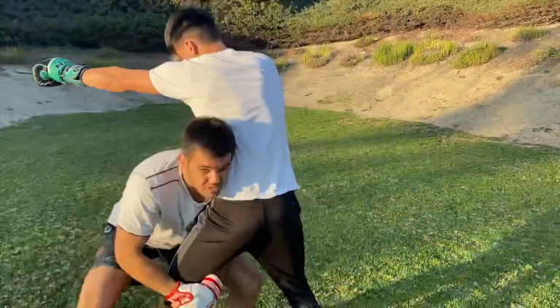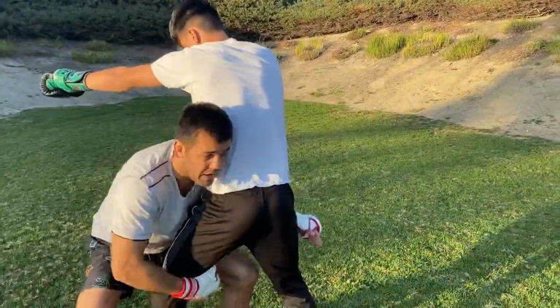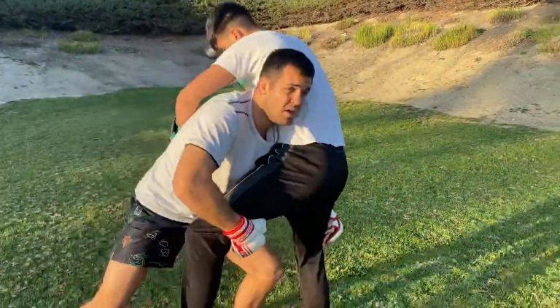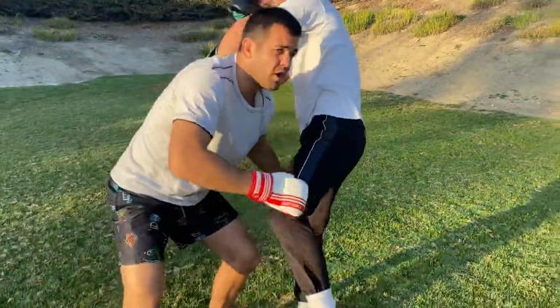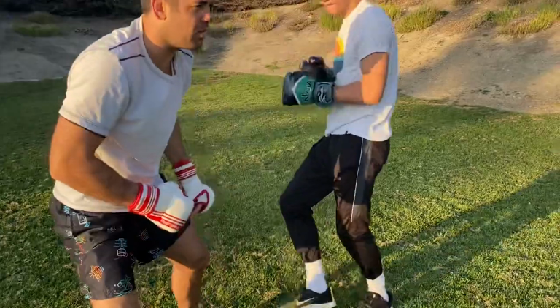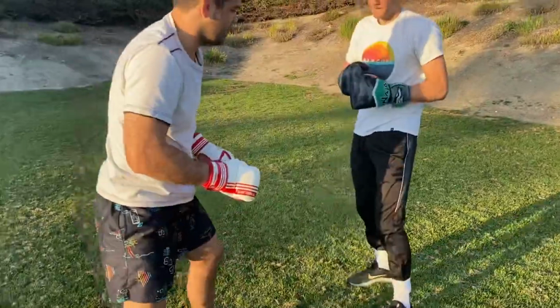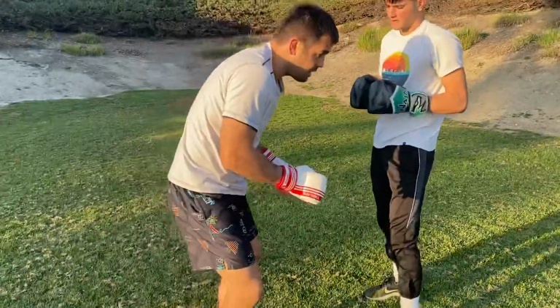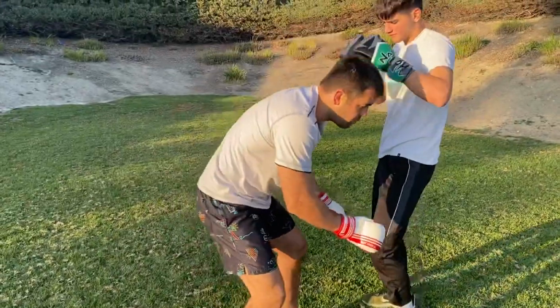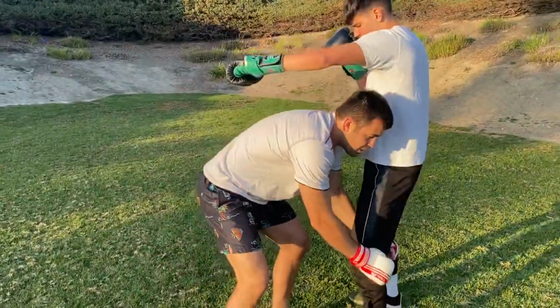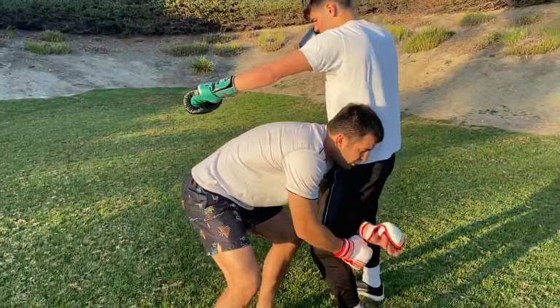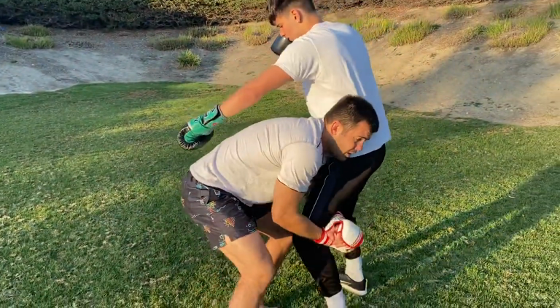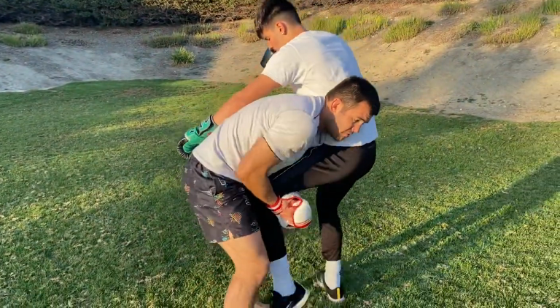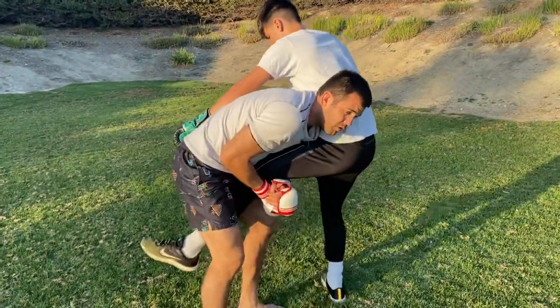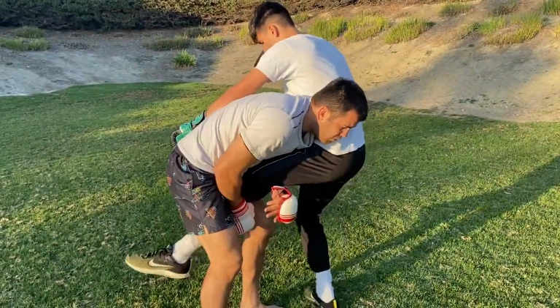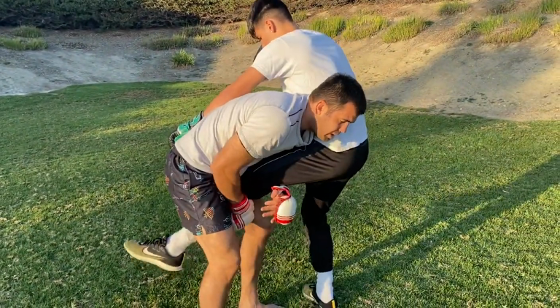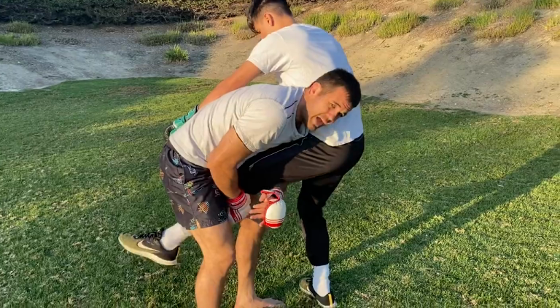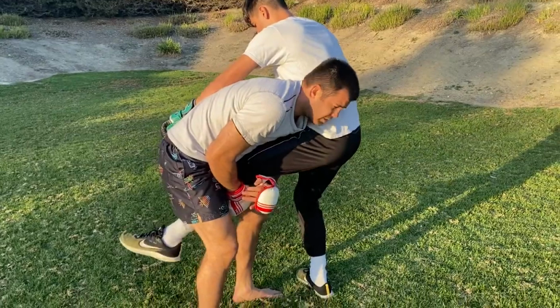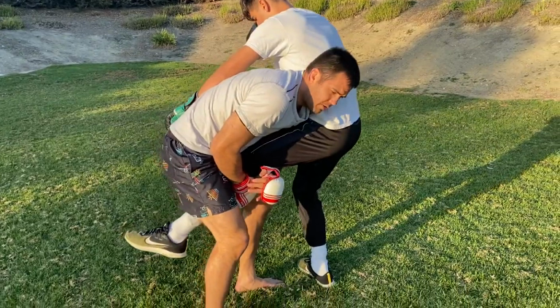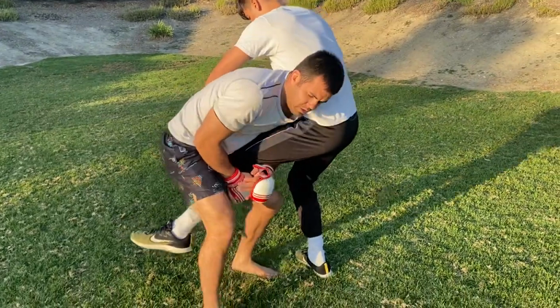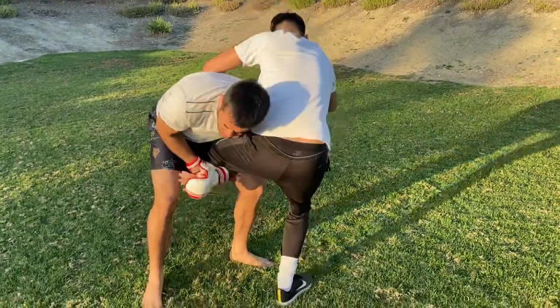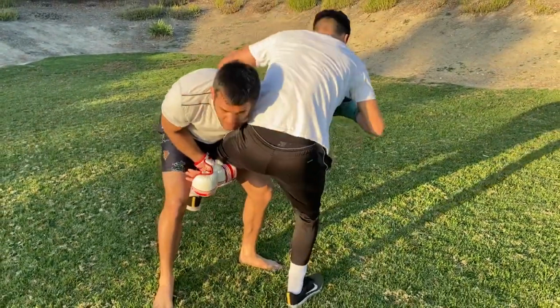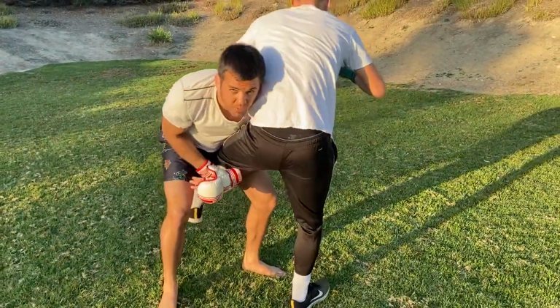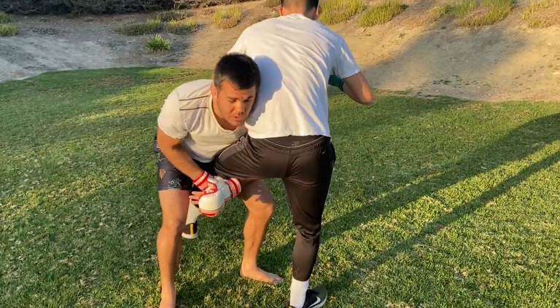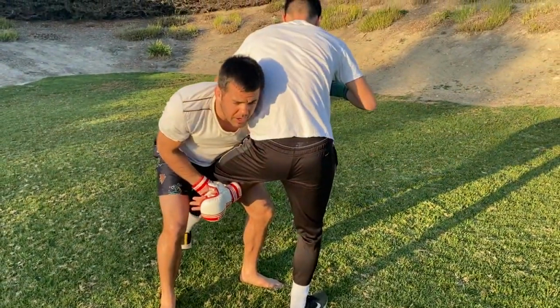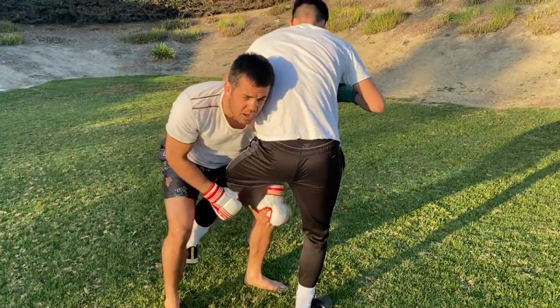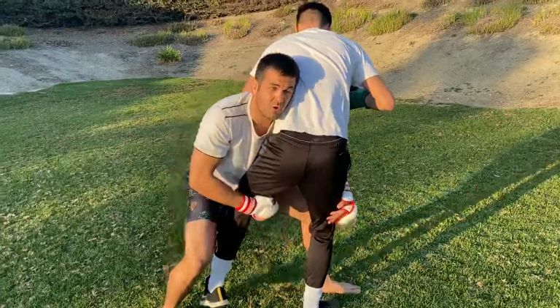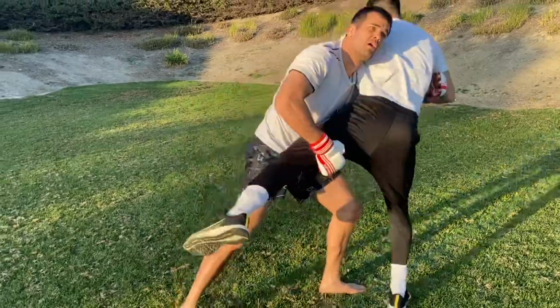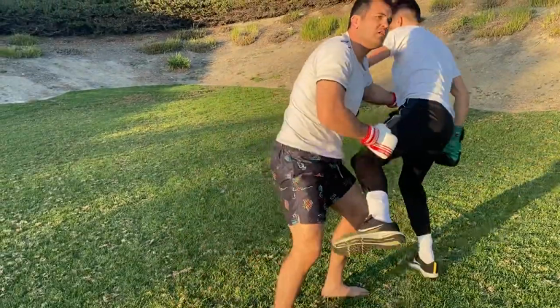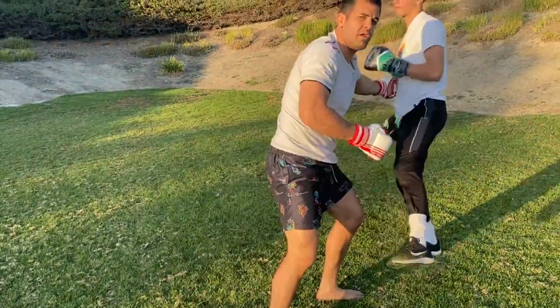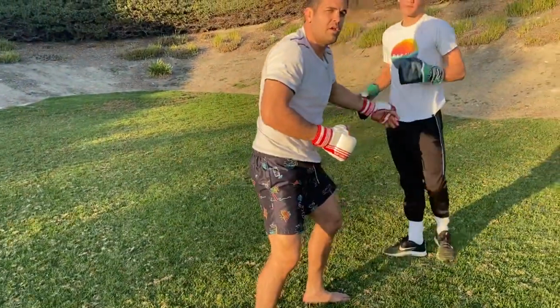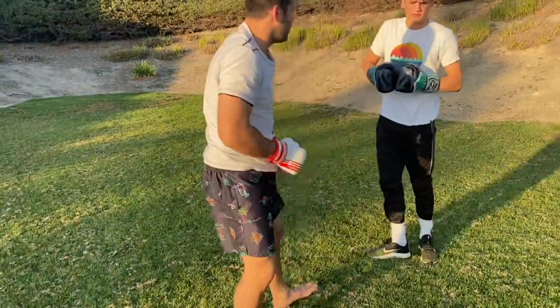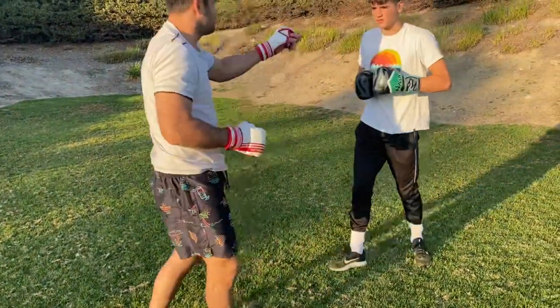Single leg or double leg — one more time. If I want to go to single leg, I take him down this way. If I want to go to double leg, I go this way.